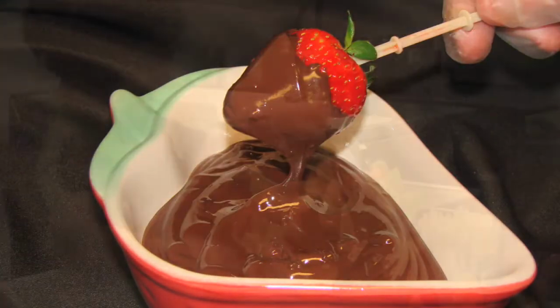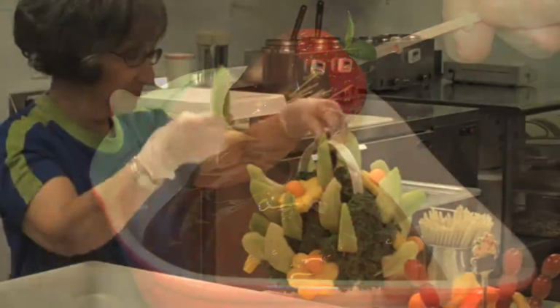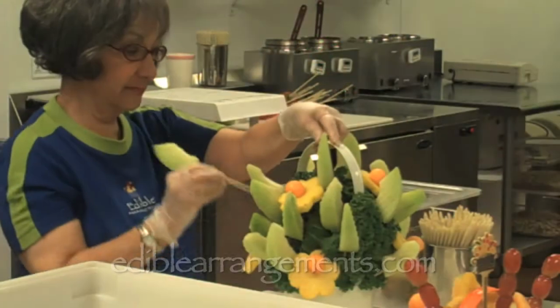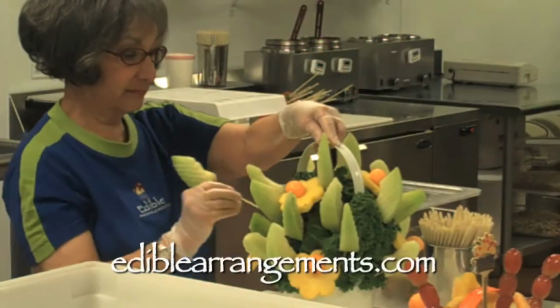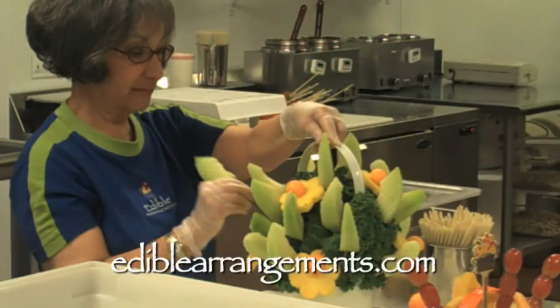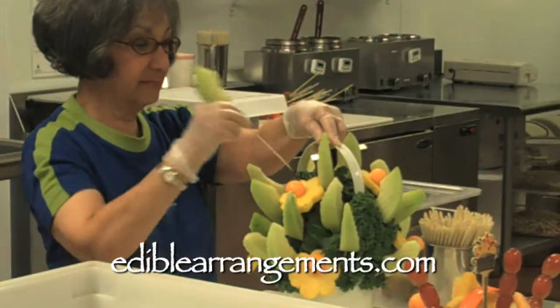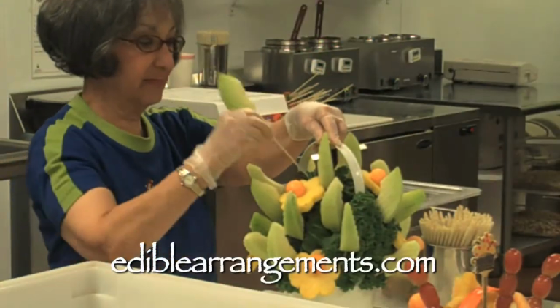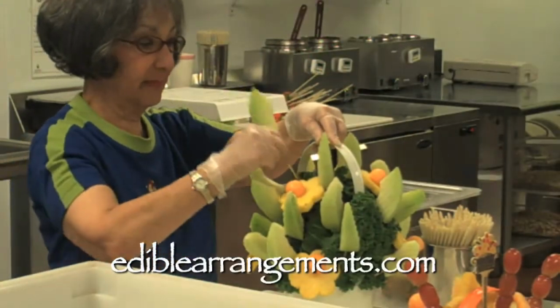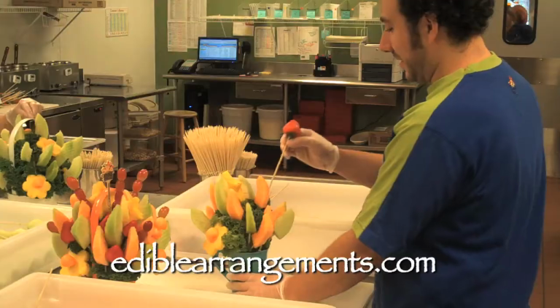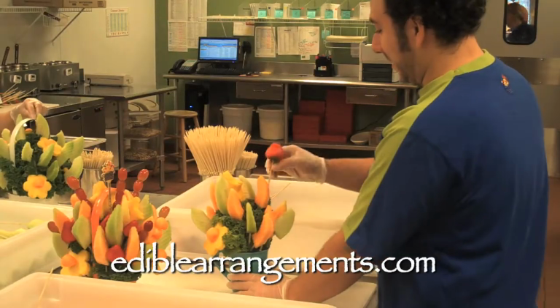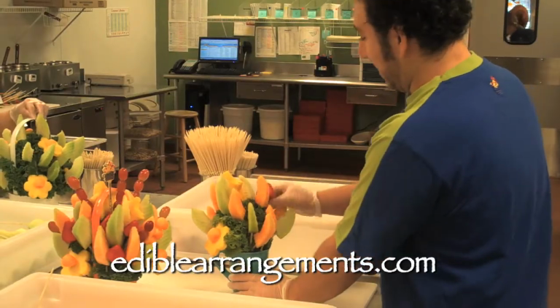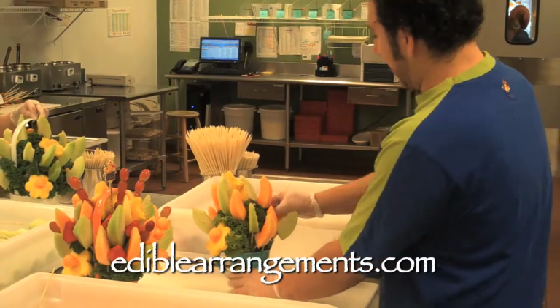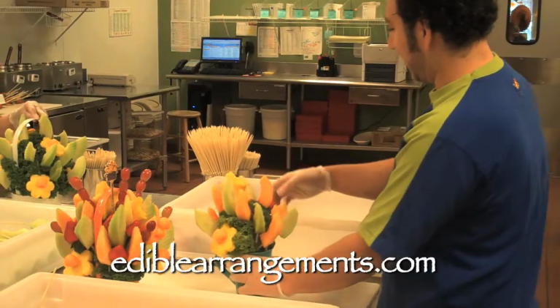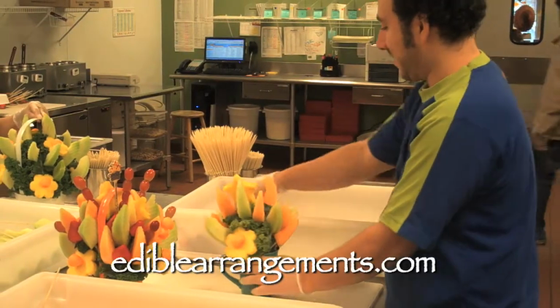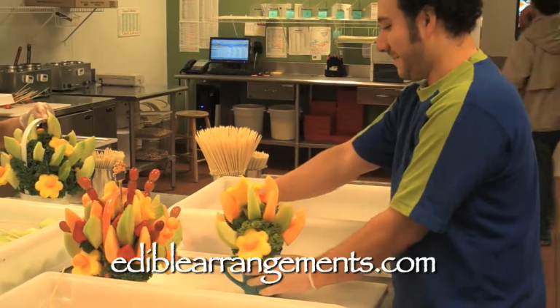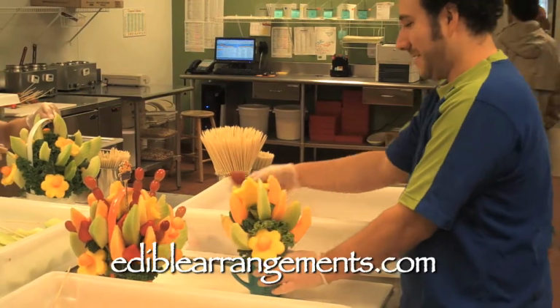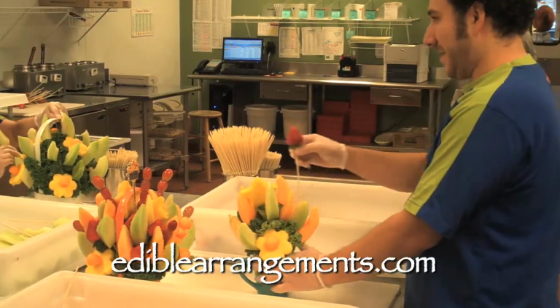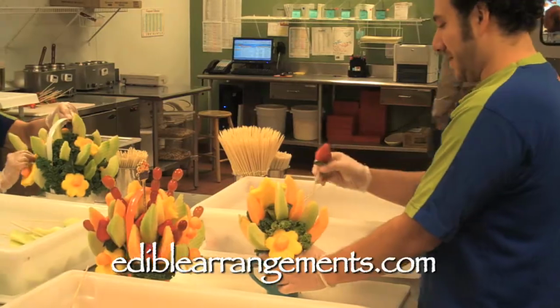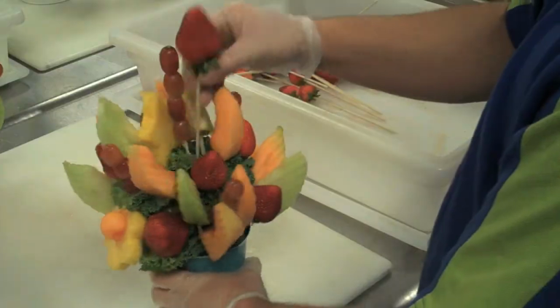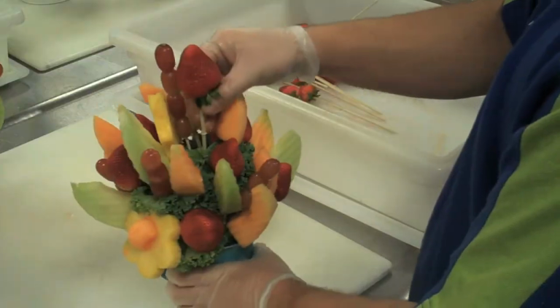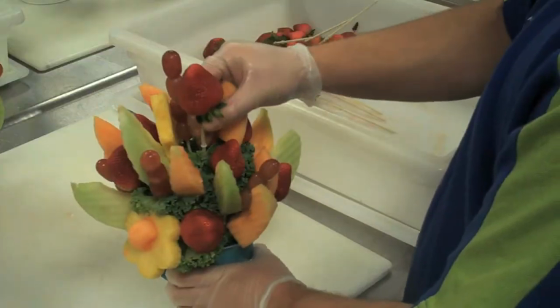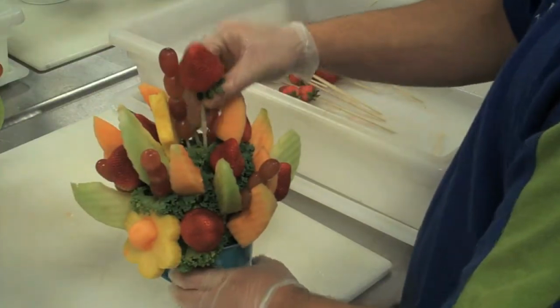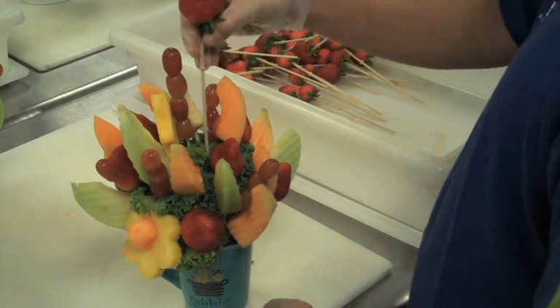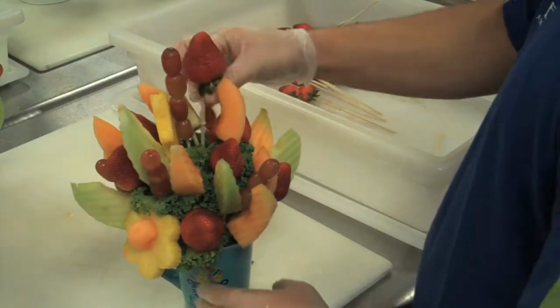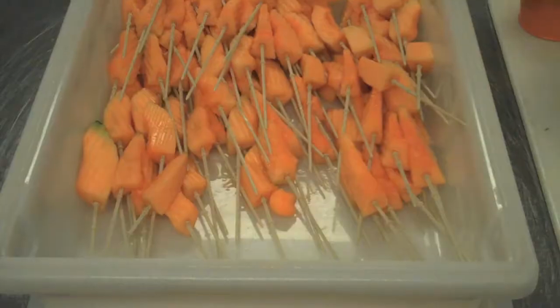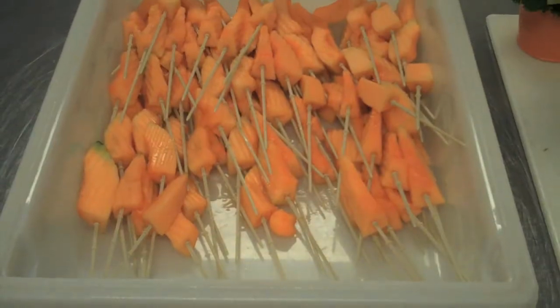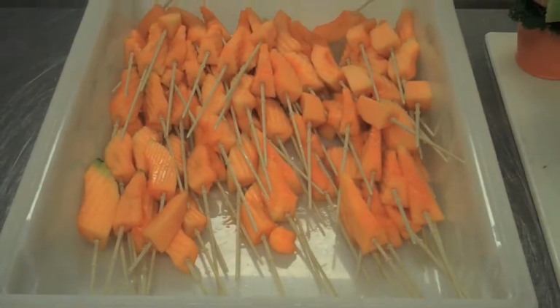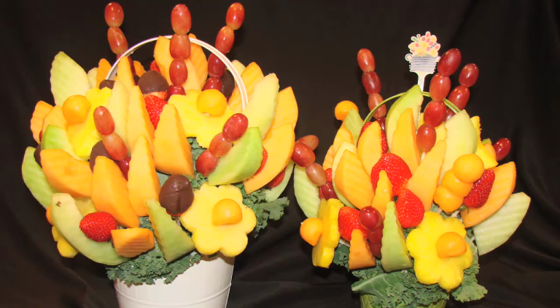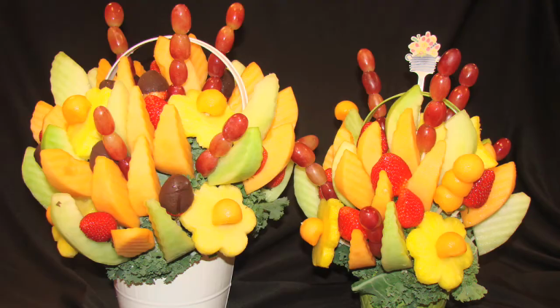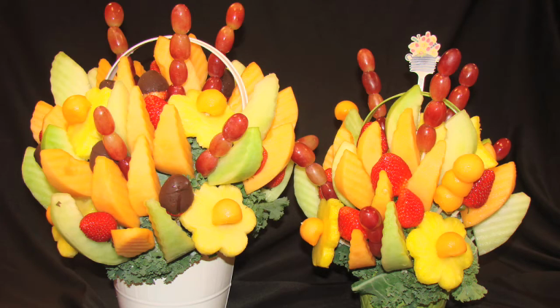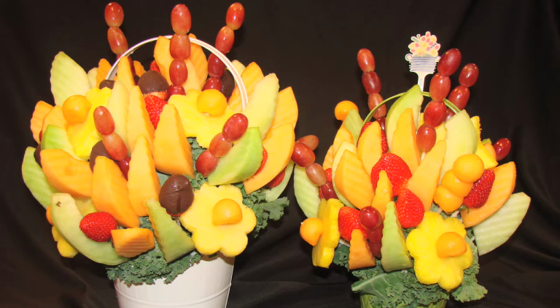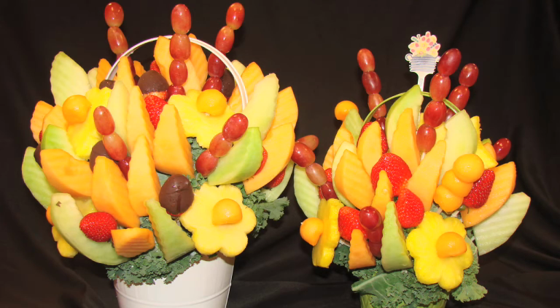The primary product is a fruit arrangement — fruit cut in the shape of flowers. We order the fruit from local fruit suppliers, and we cut and prepare every piece of fruit daily.